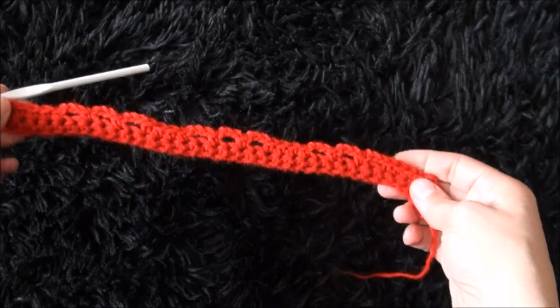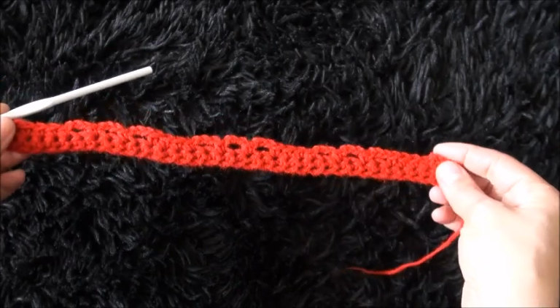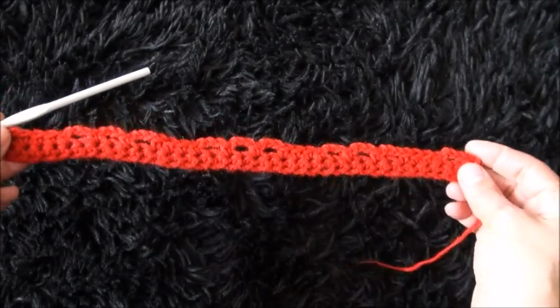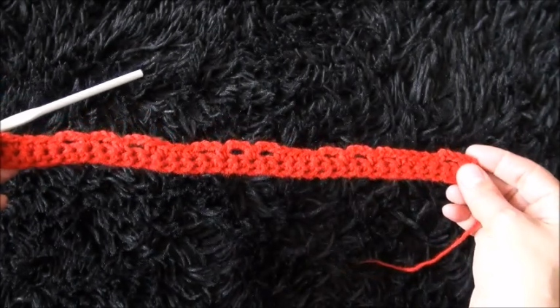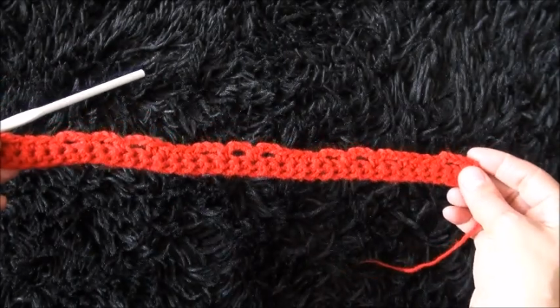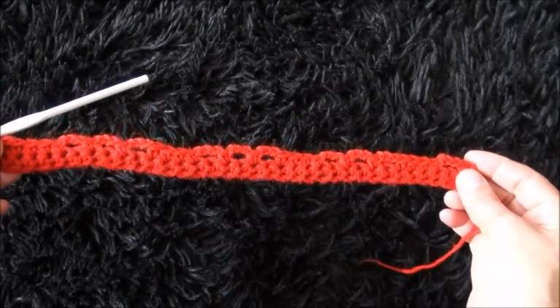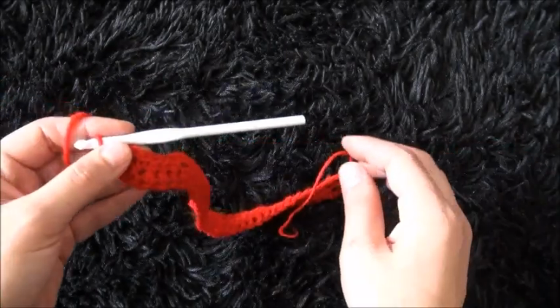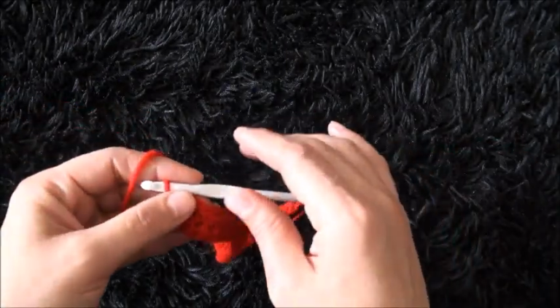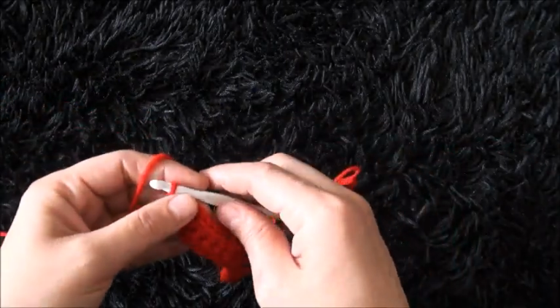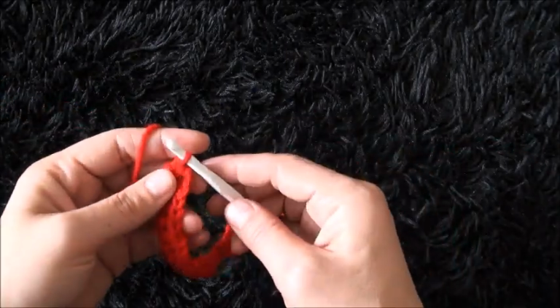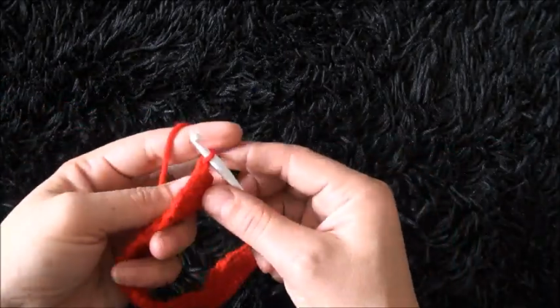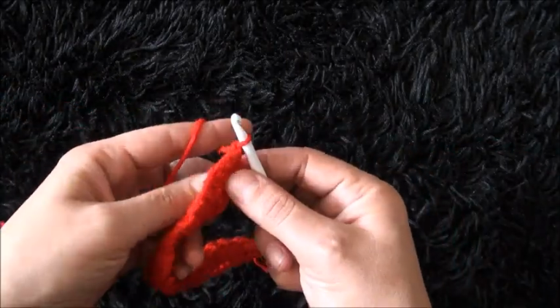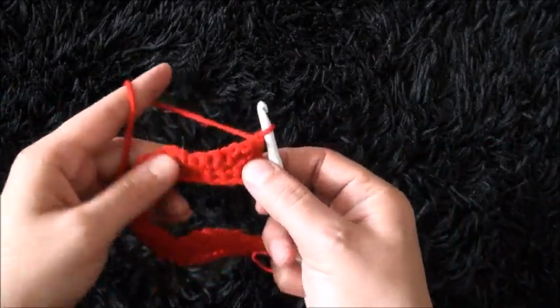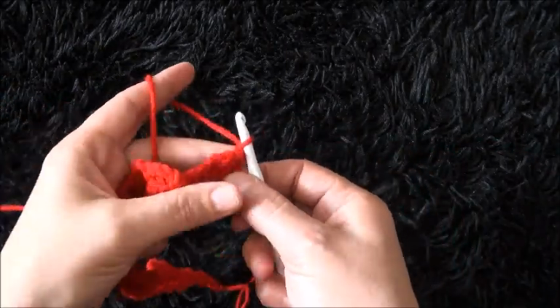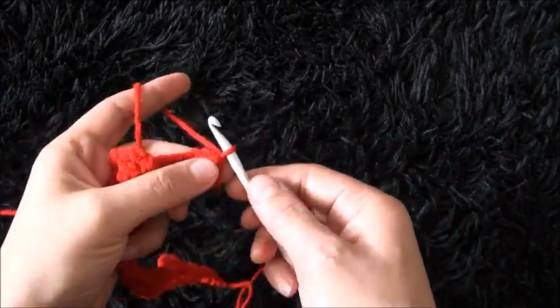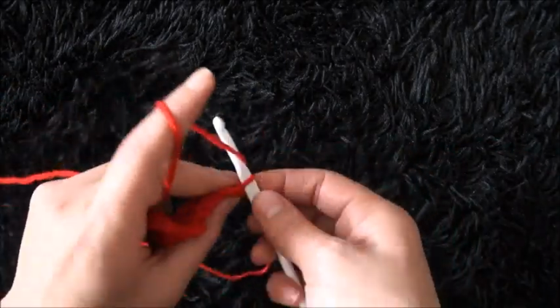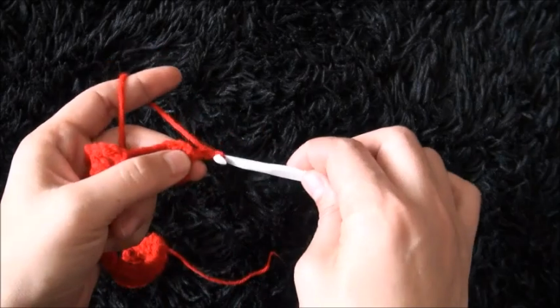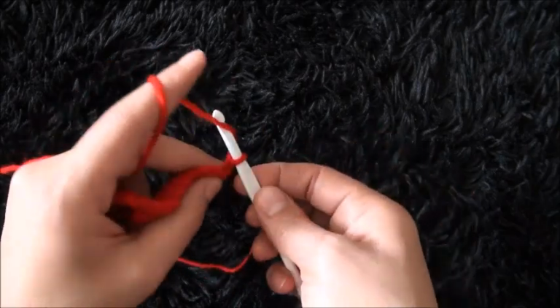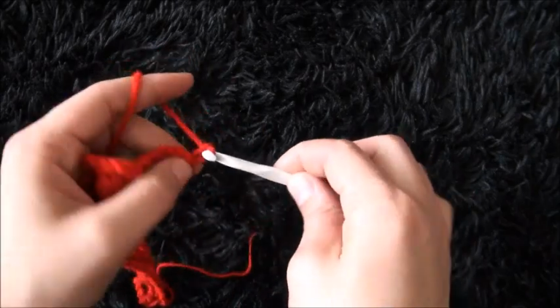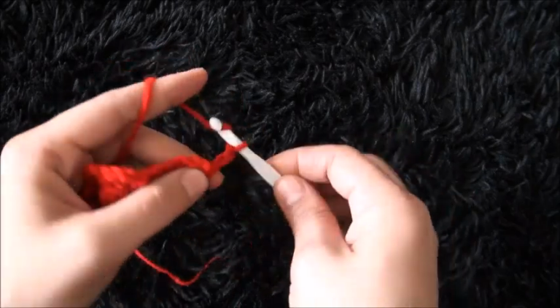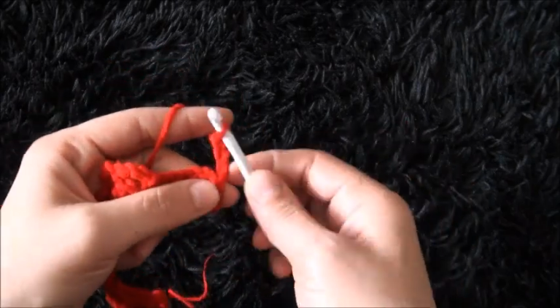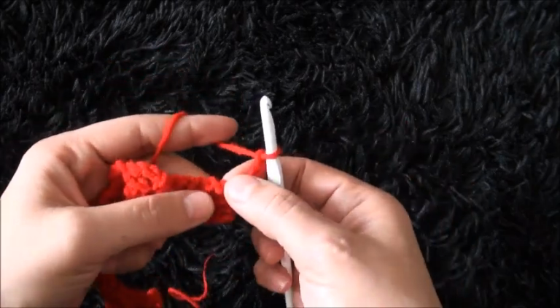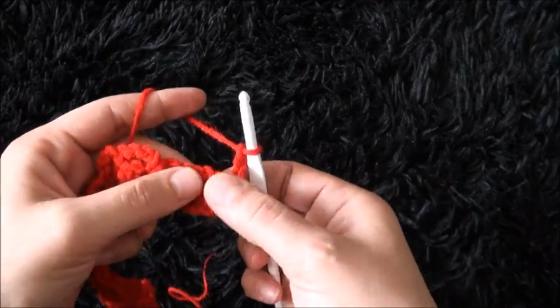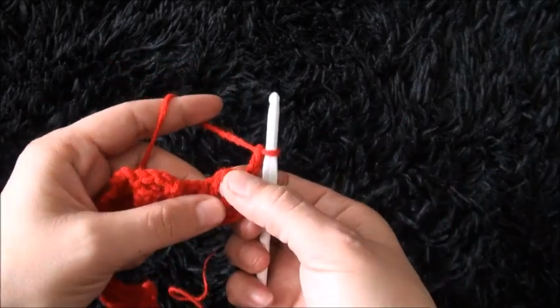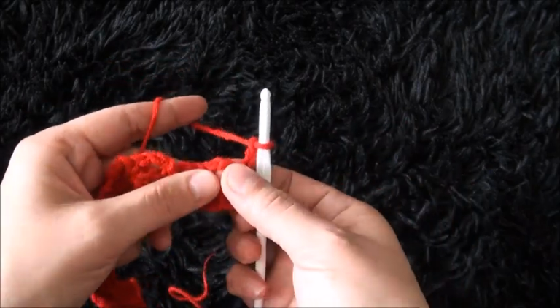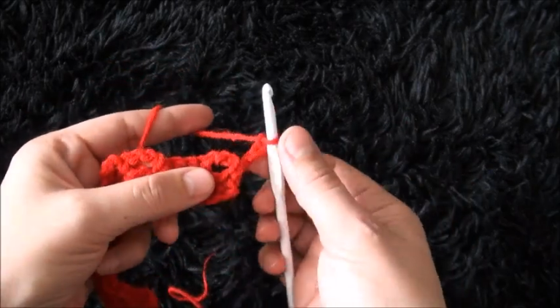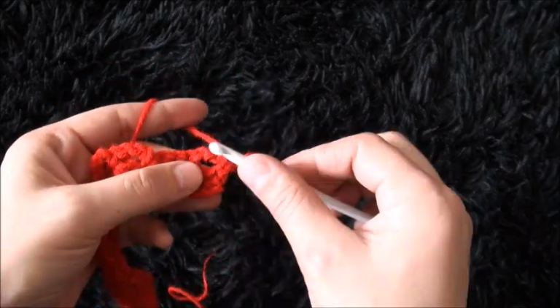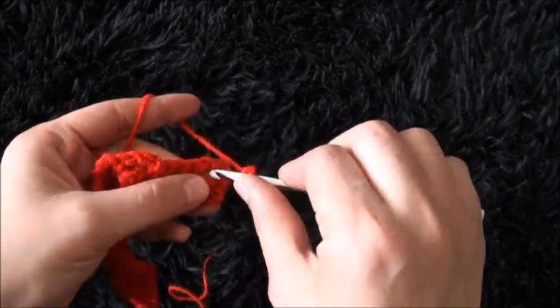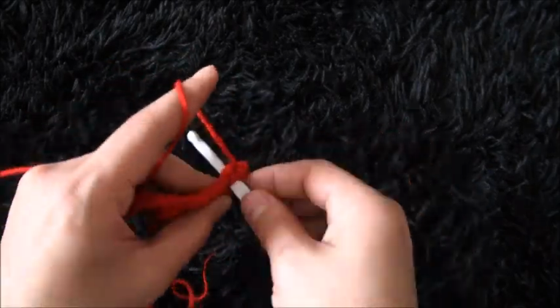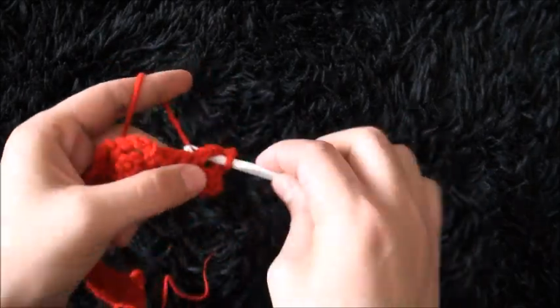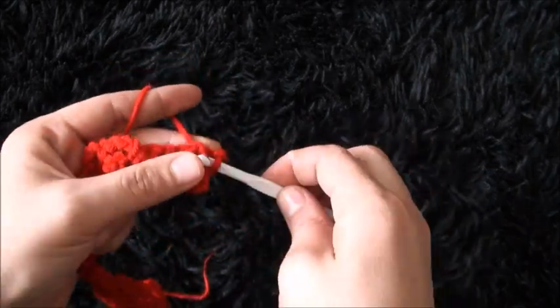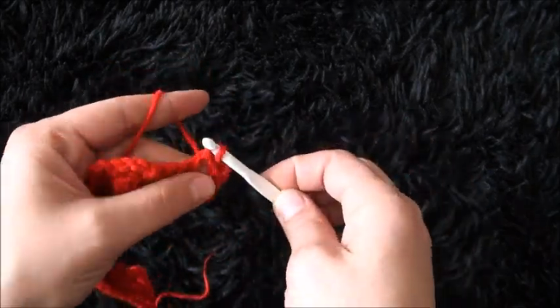Now I'll chain 3, then skip 1 chain and through the last chain I'll make 1 single crochet. This completes row 2. For row 3 I'll turn my work around and I'll chain 3. Right here through the first 3-chain loop I'll make 1 single crochet.